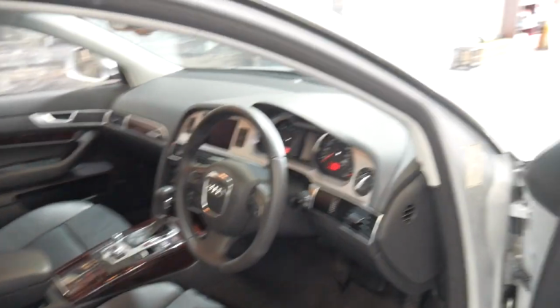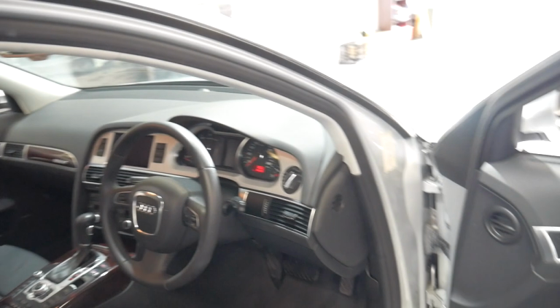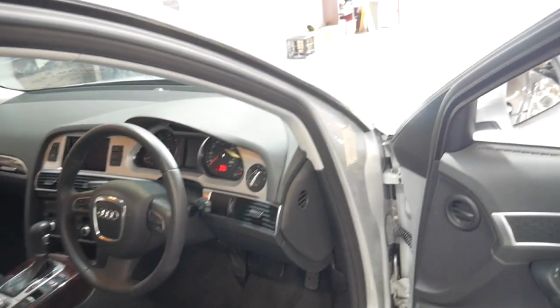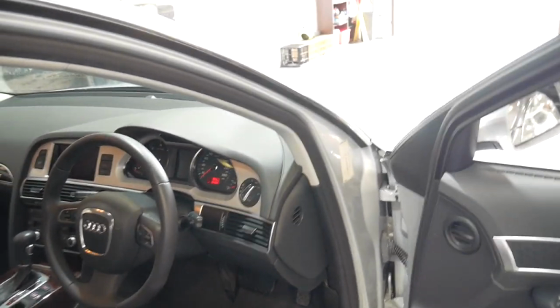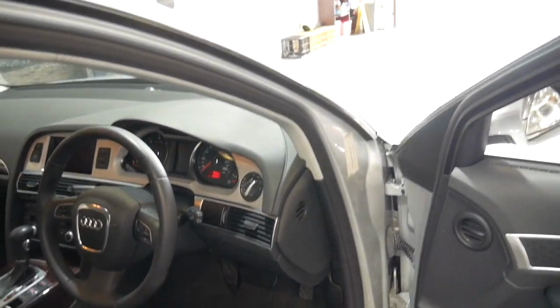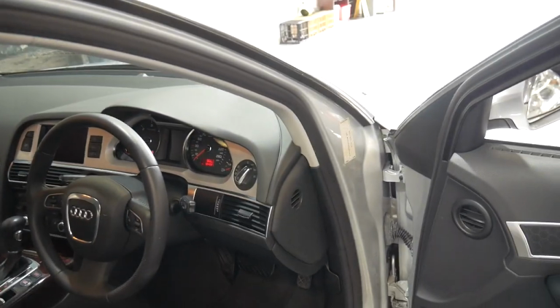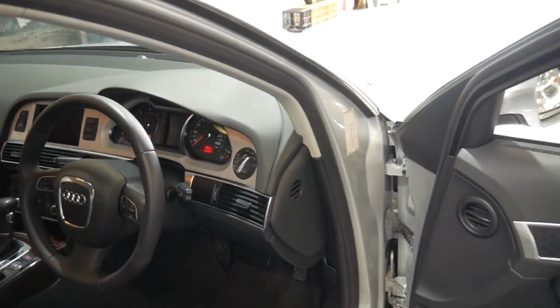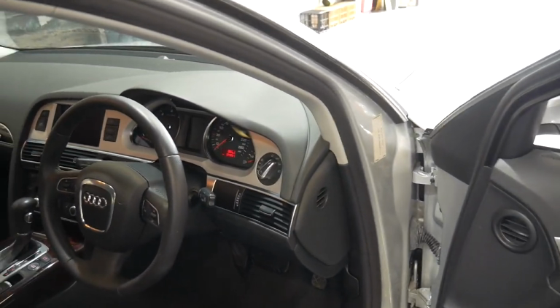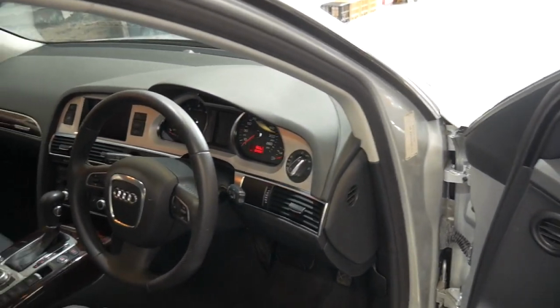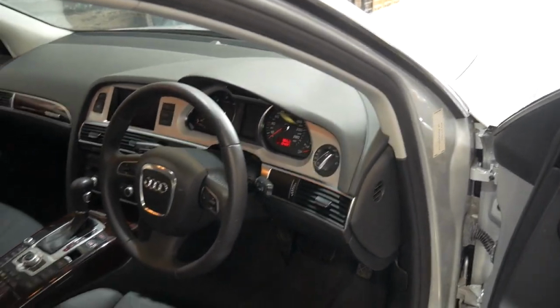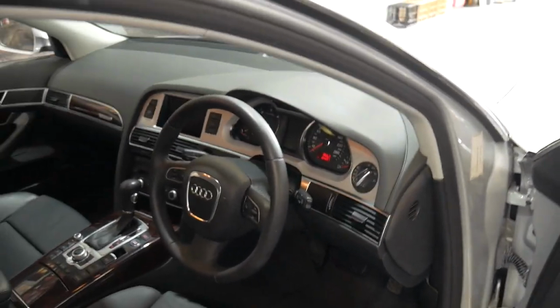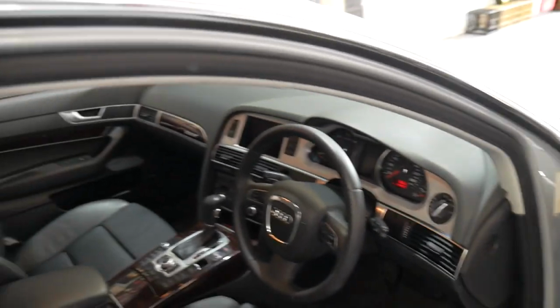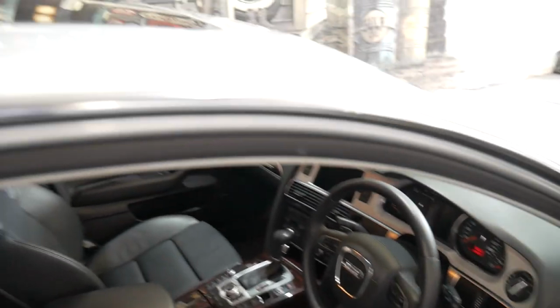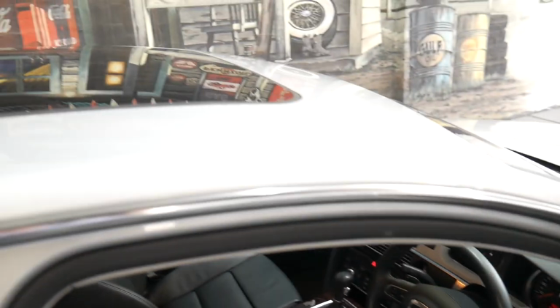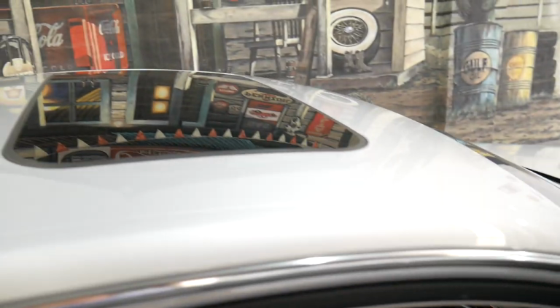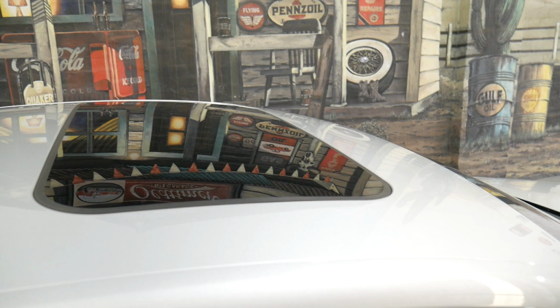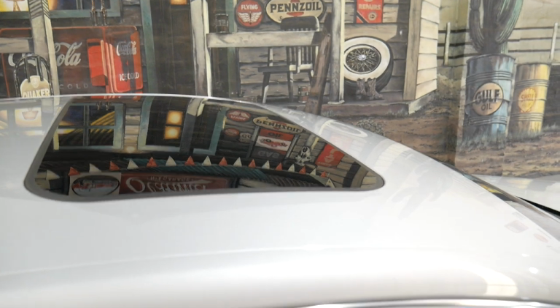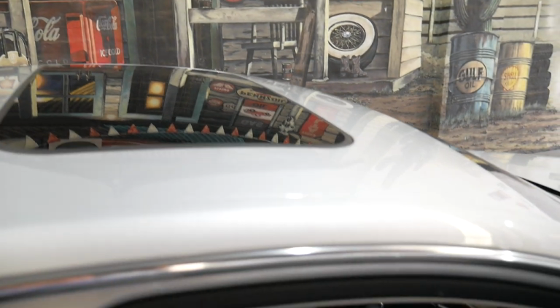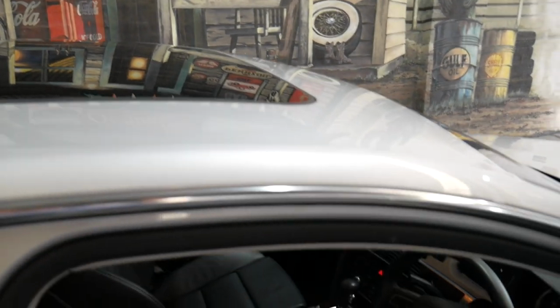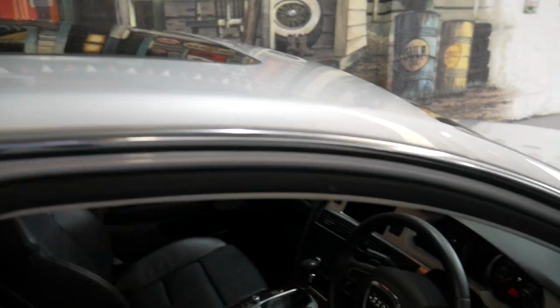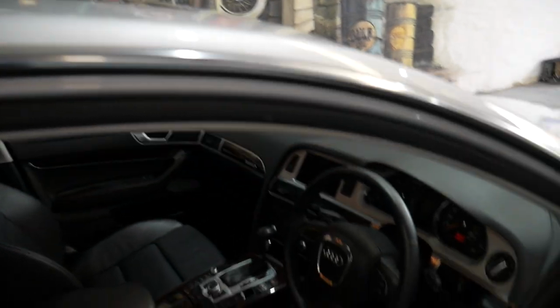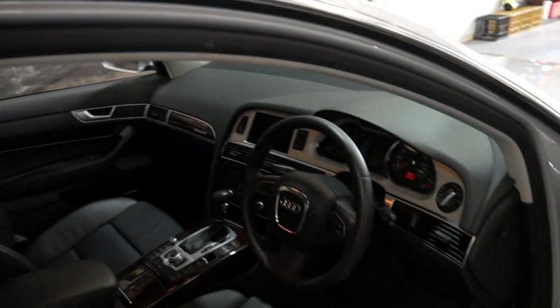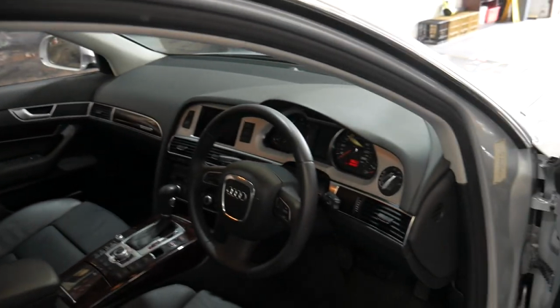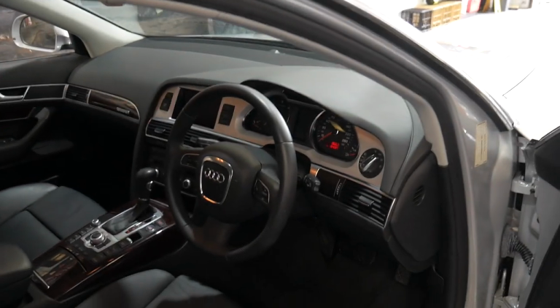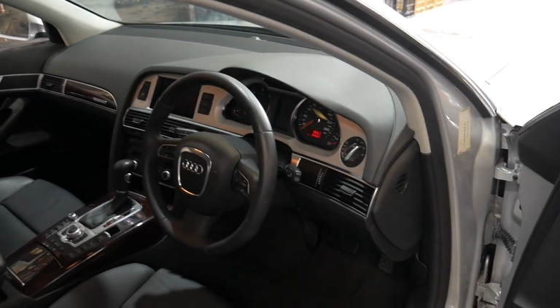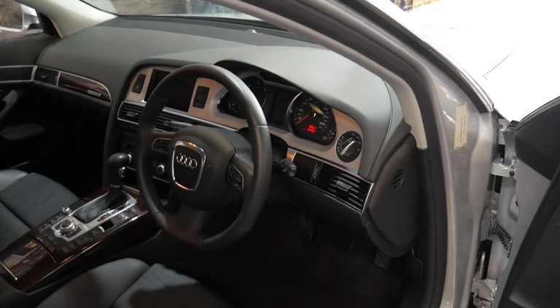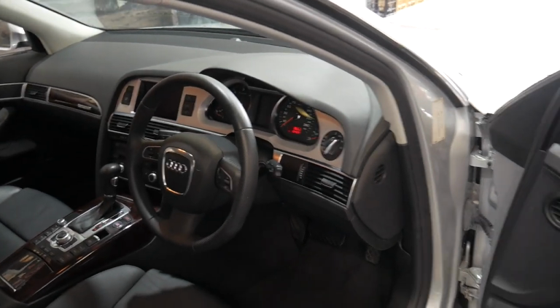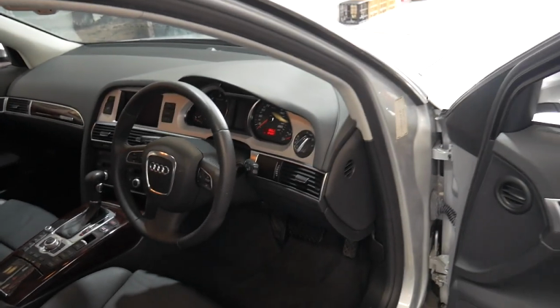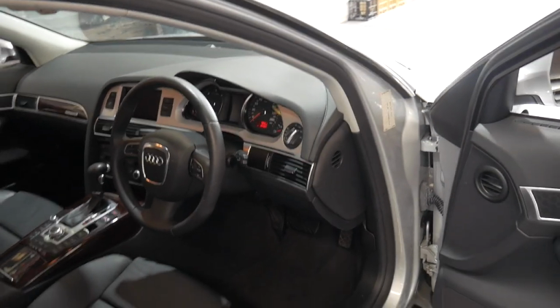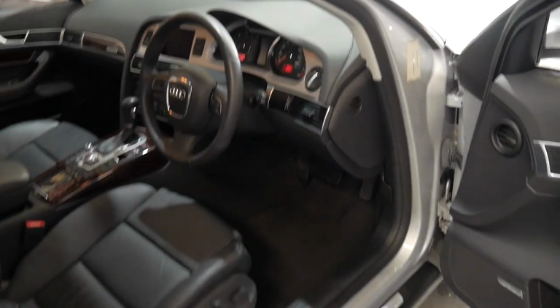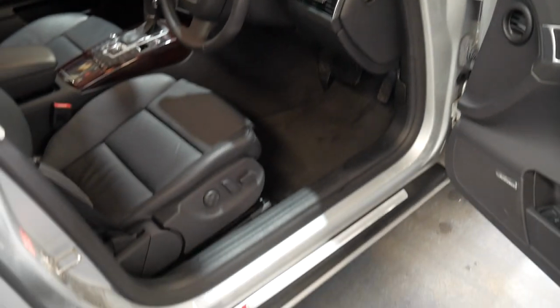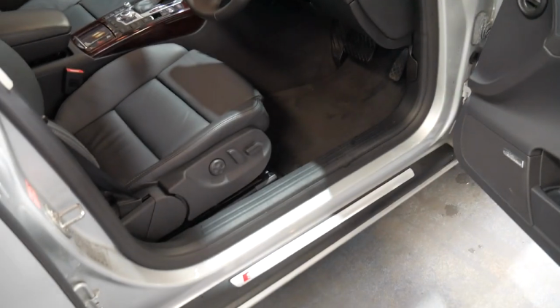It's got a lot of options: daytime running lights, xenon headlights, a glass sunroof, push-button start, keyless entry, and this car is an S line.